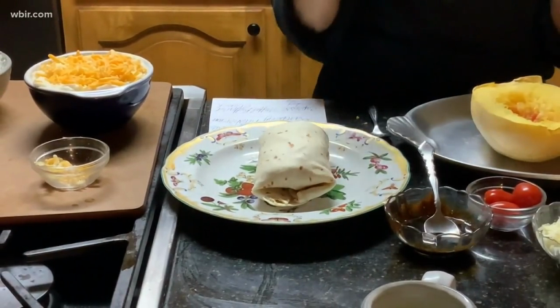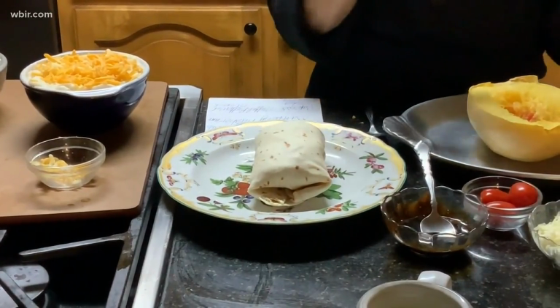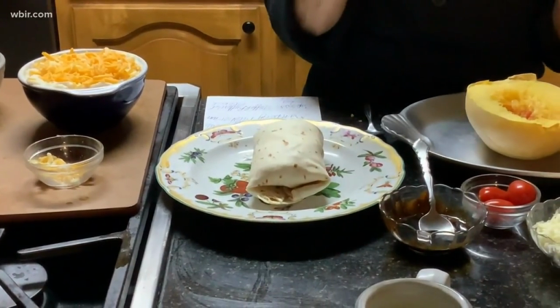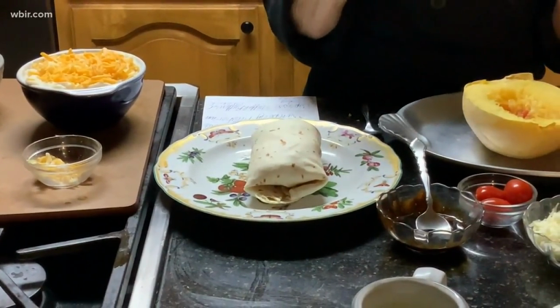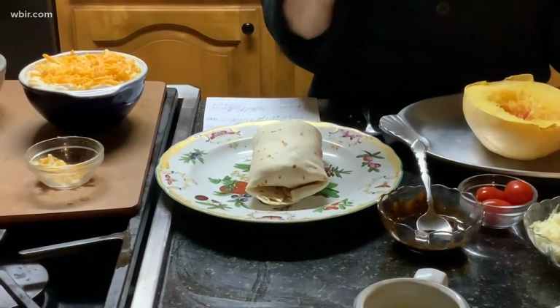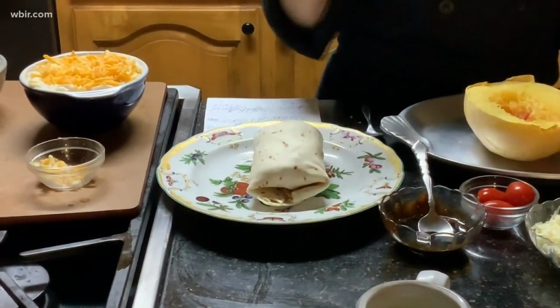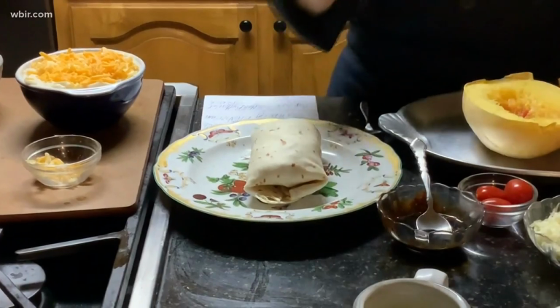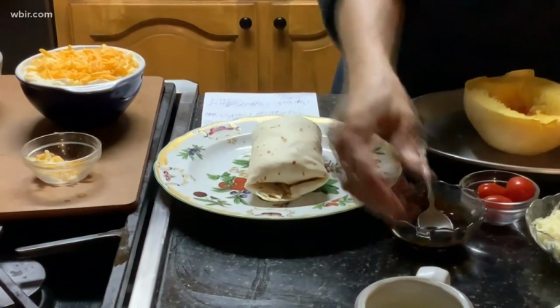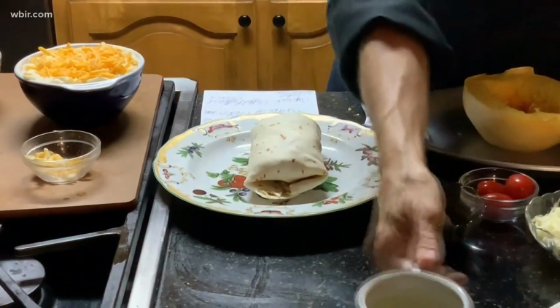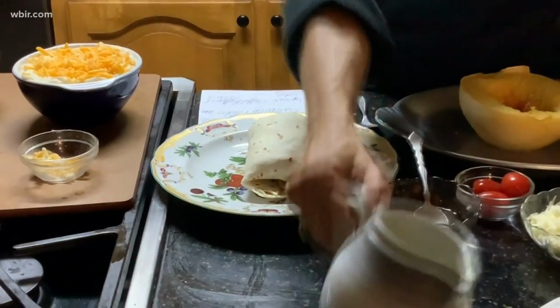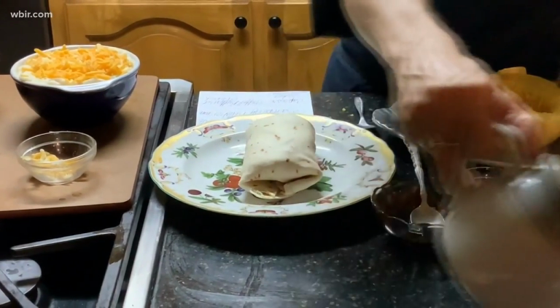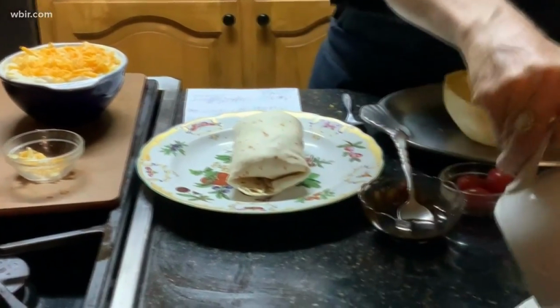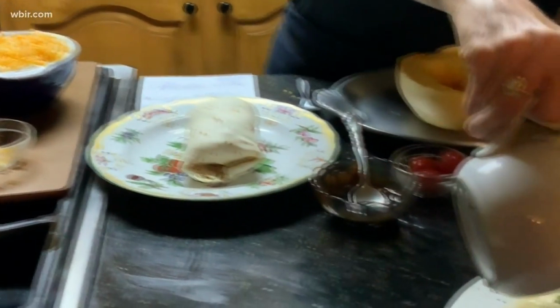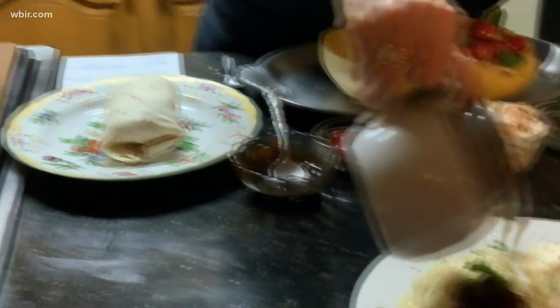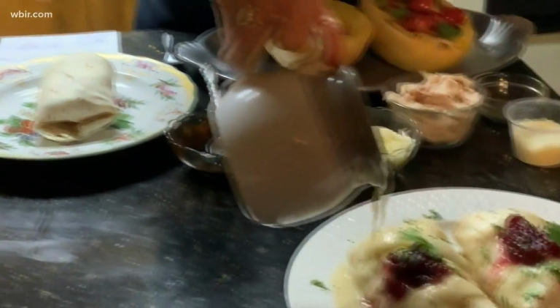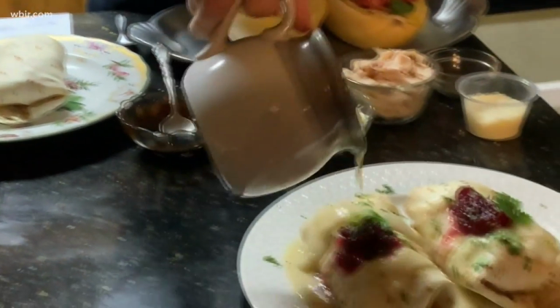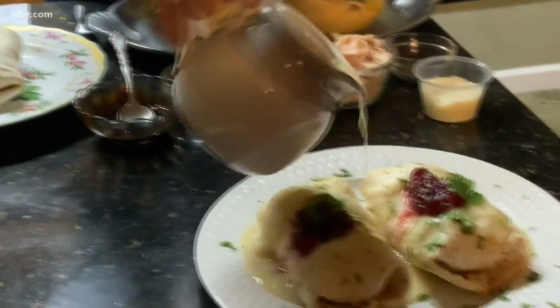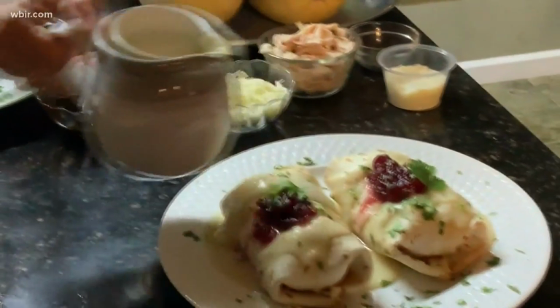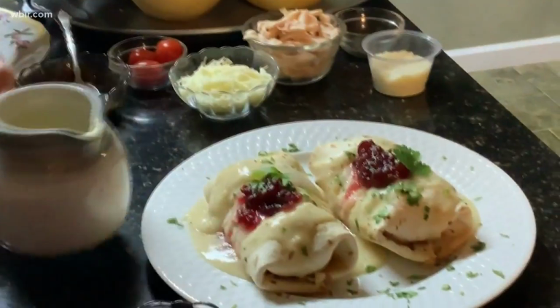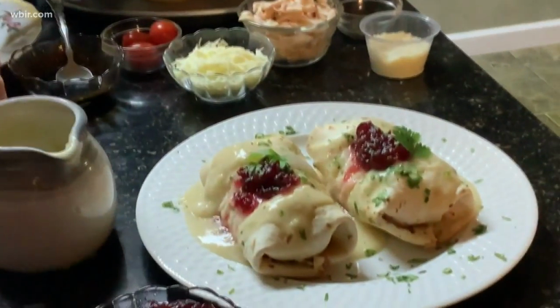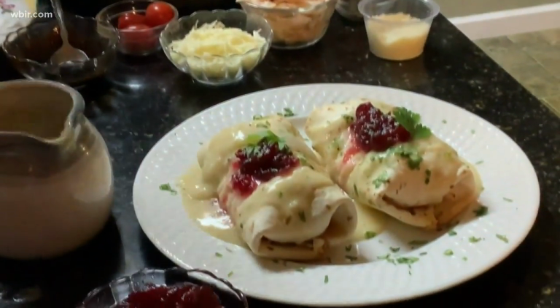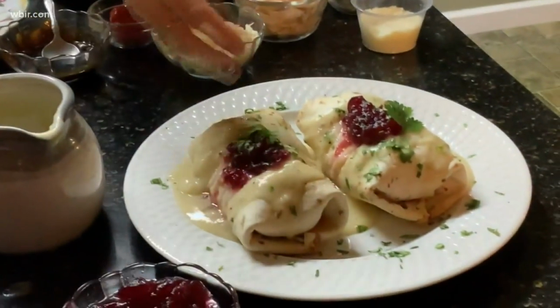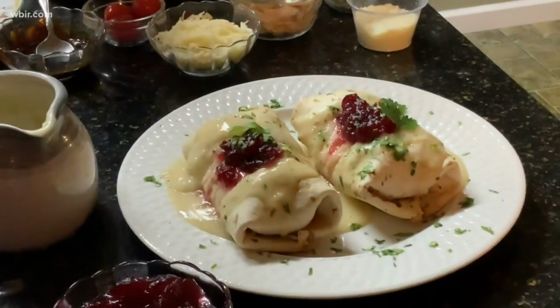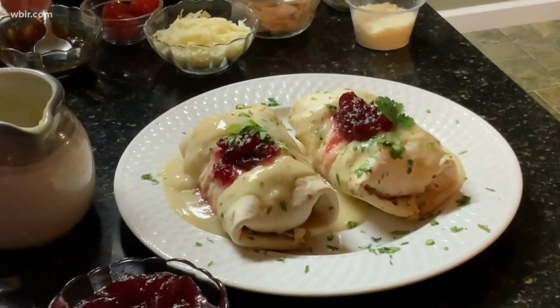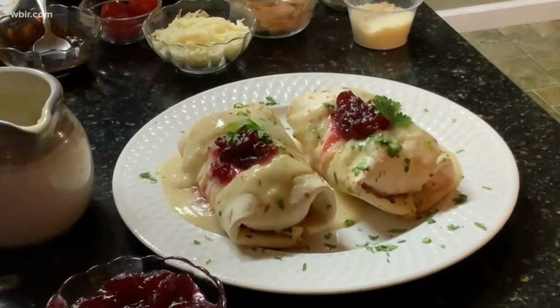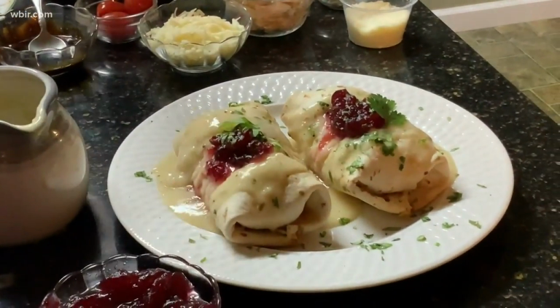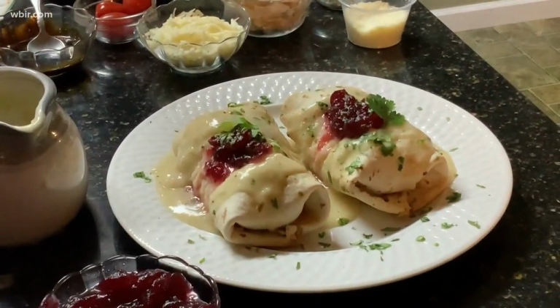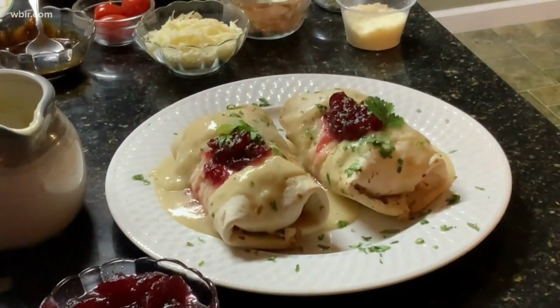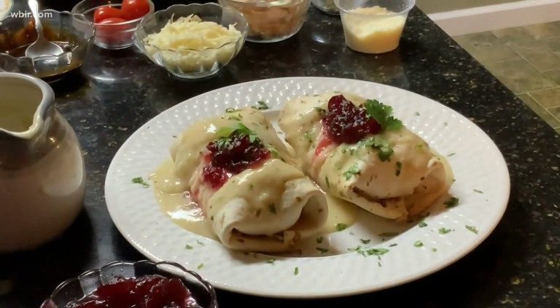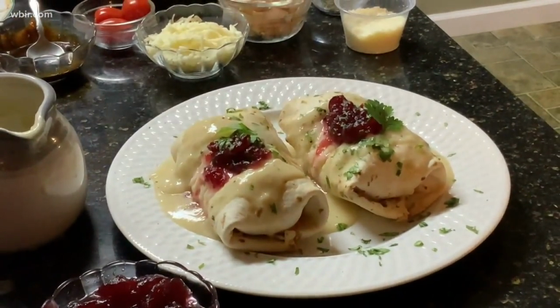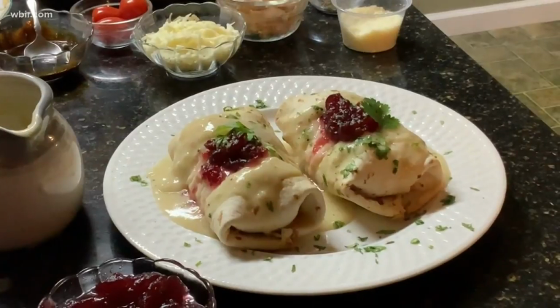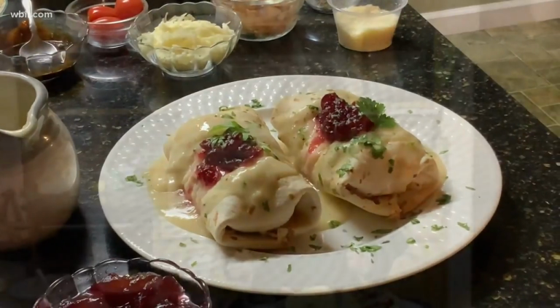When it's a little golden brown, take it out, add your gravy to the top, and top it with your cranberry sauce. Garnish with a little cilantro.